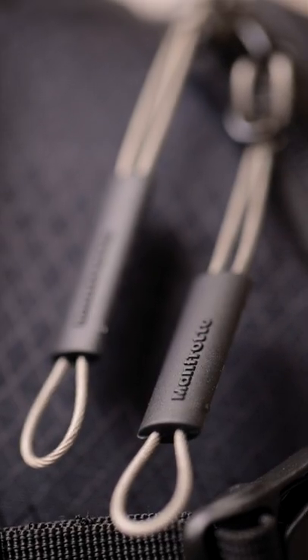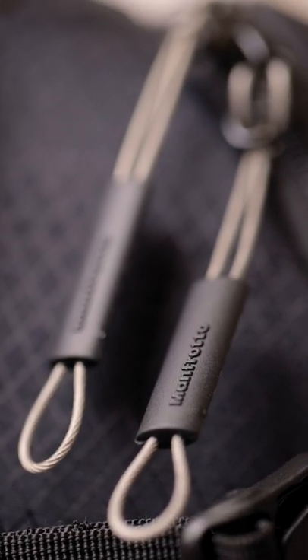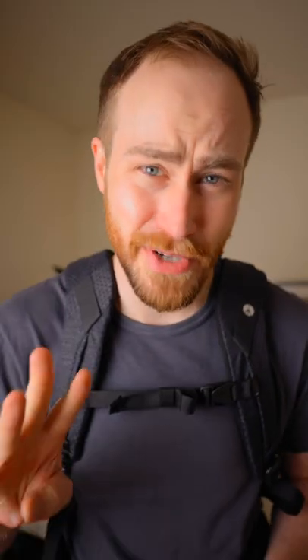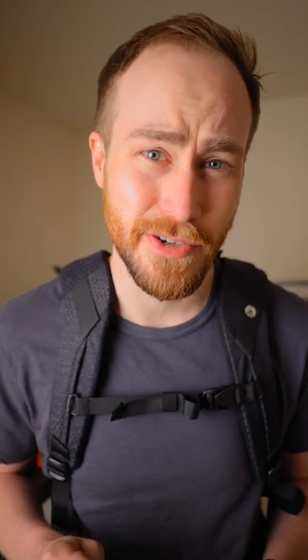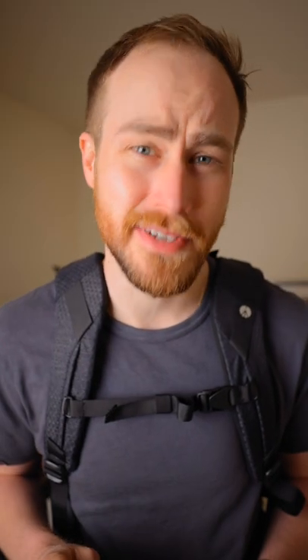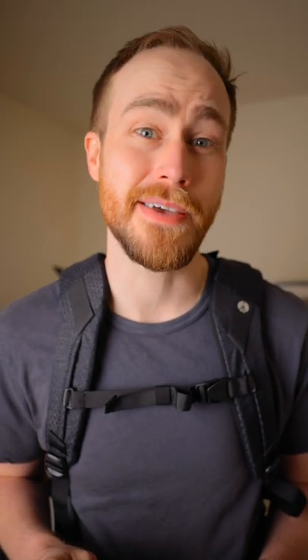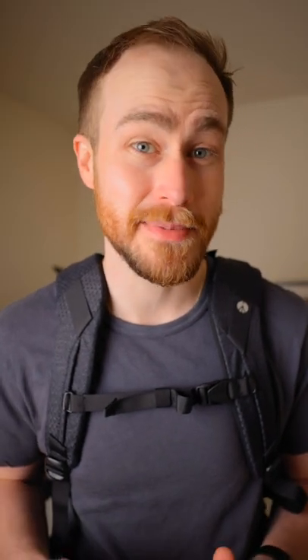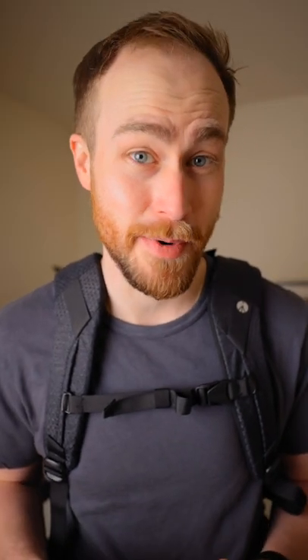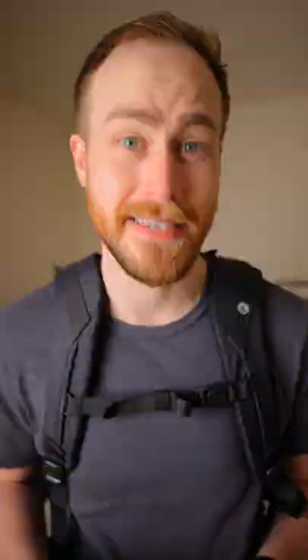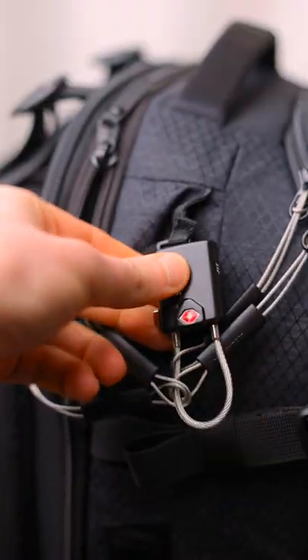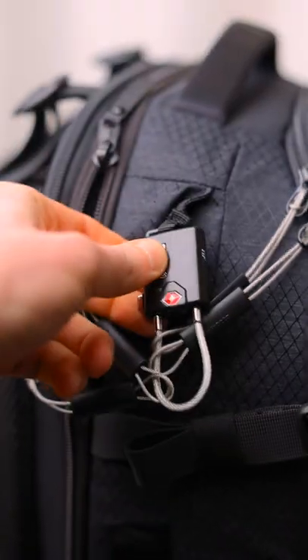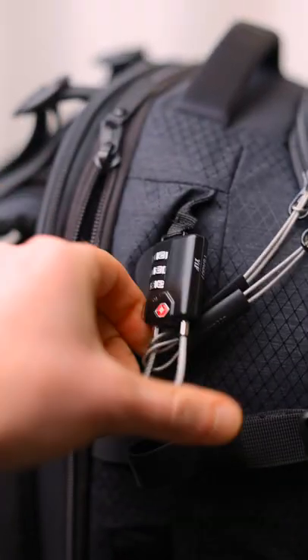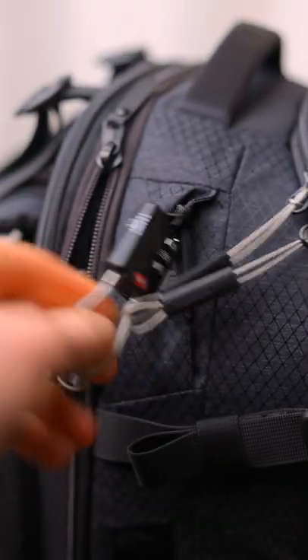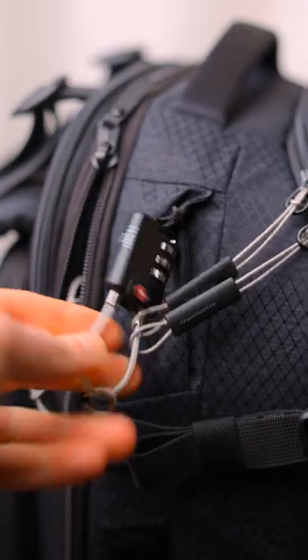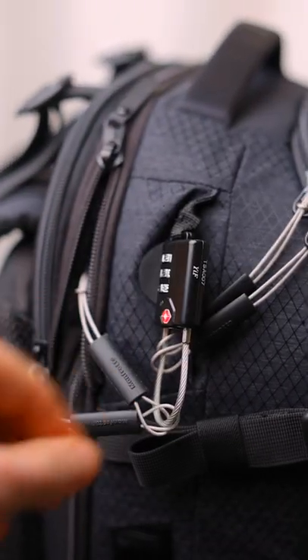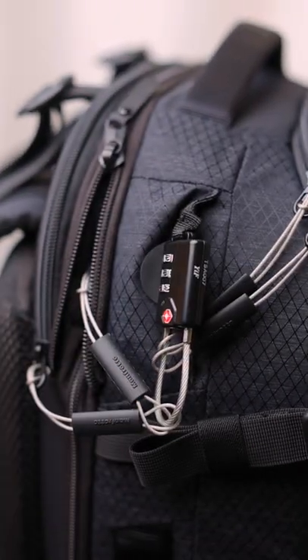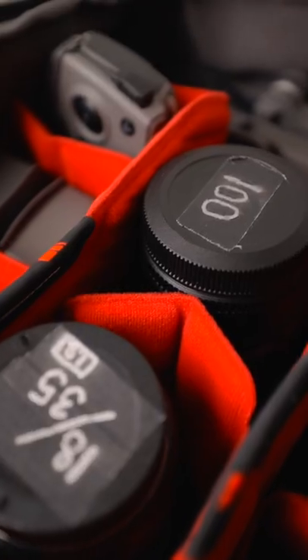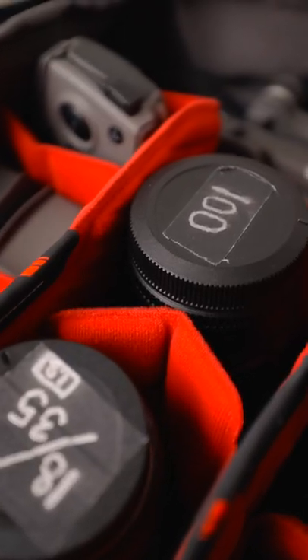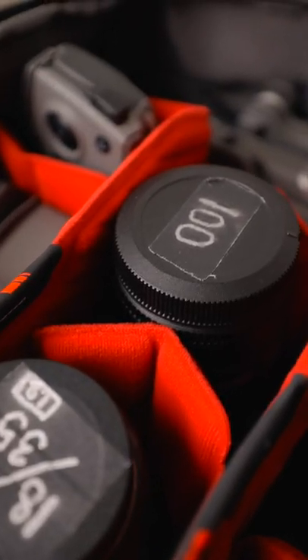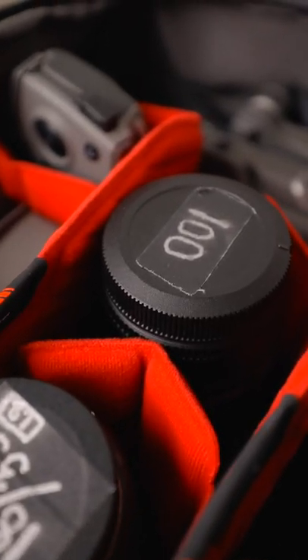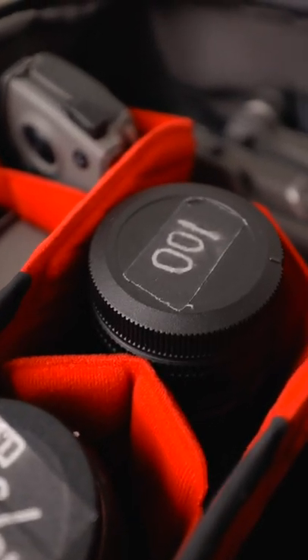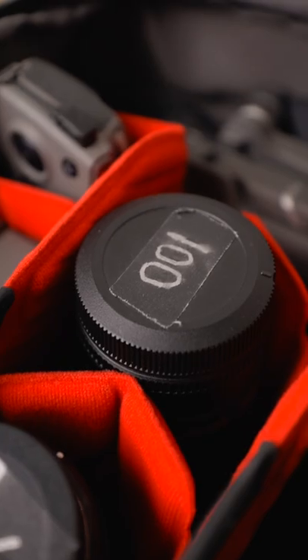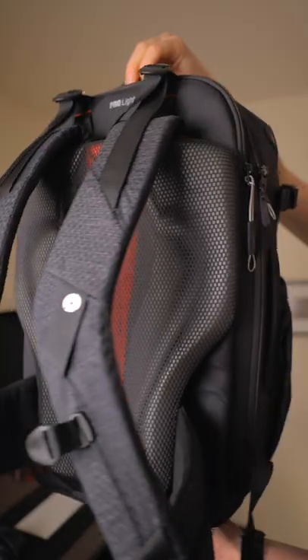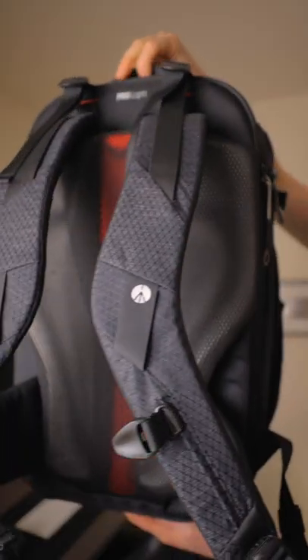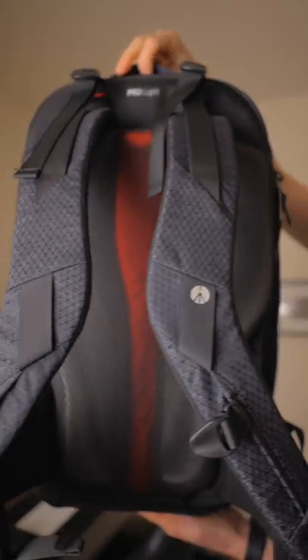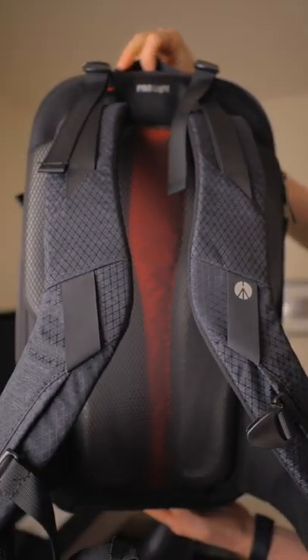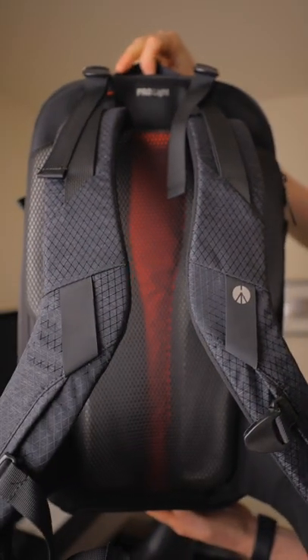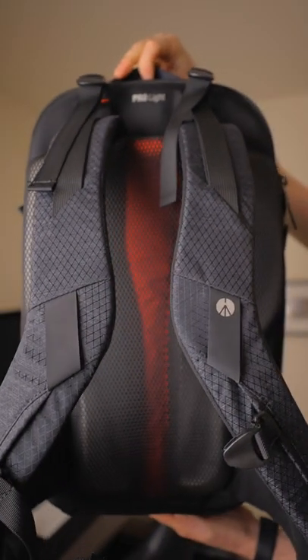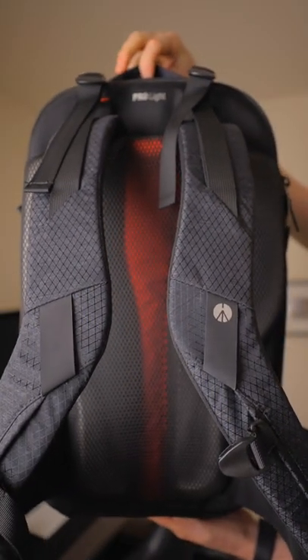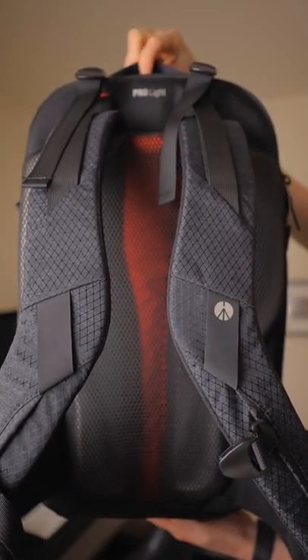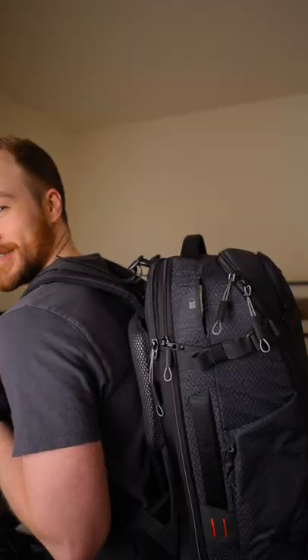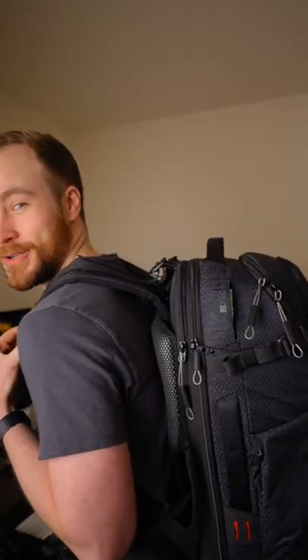There are only three things that are important to me when it comes to camera bags: is my gear going to be safe, is it travel friendly, and is it supportive of my back? Basically this one covers everything — it's a little bit huge.